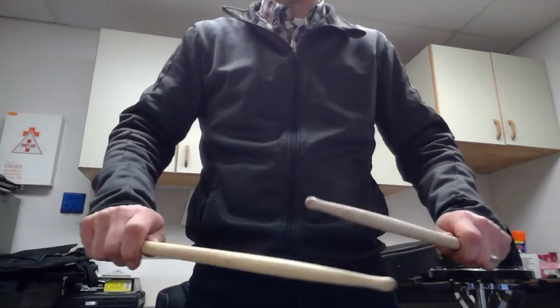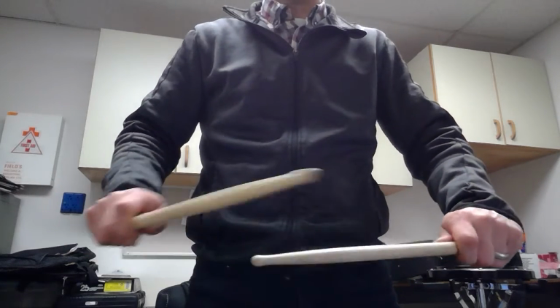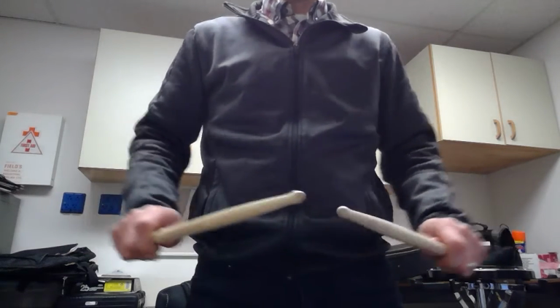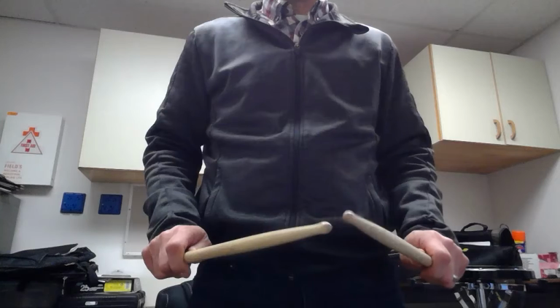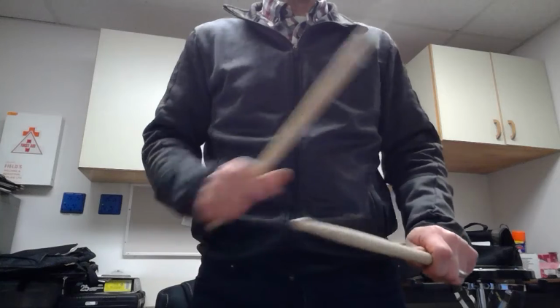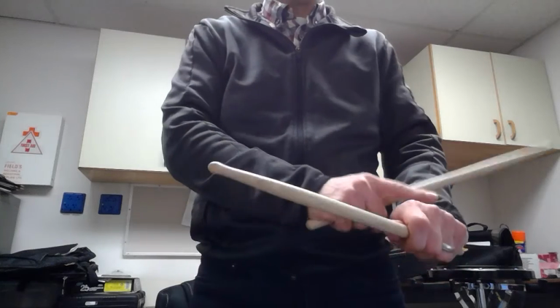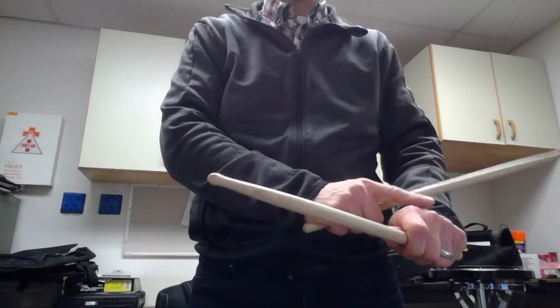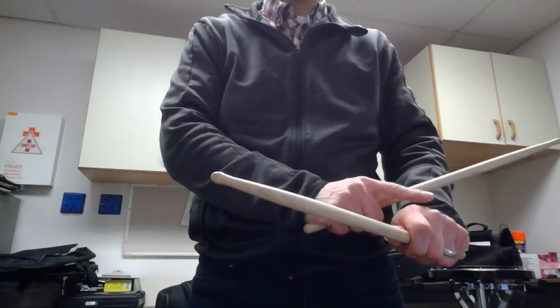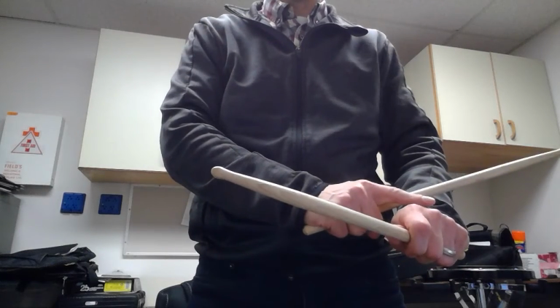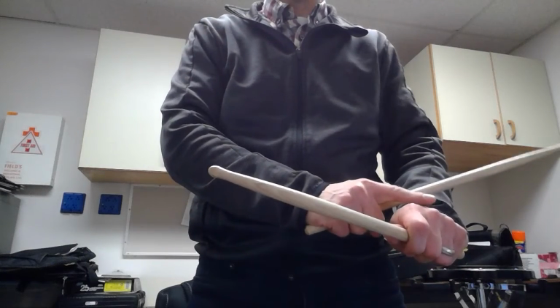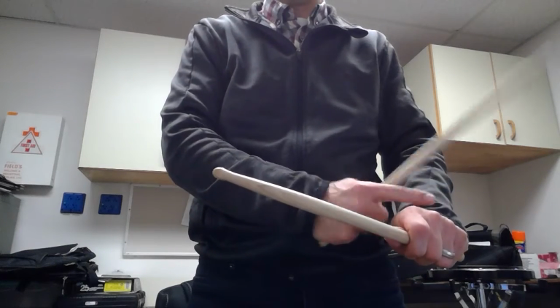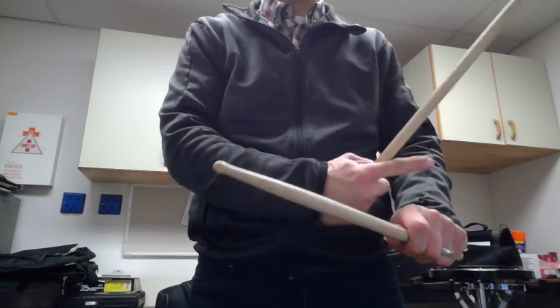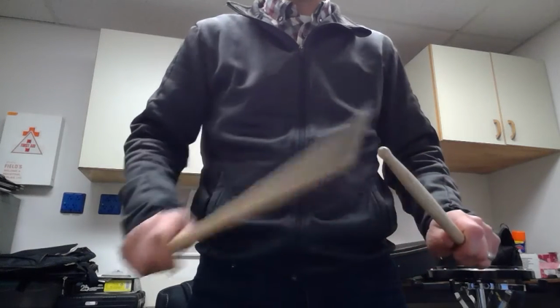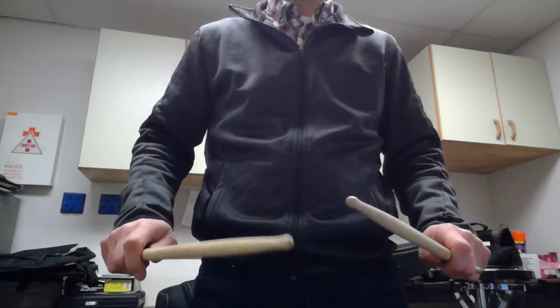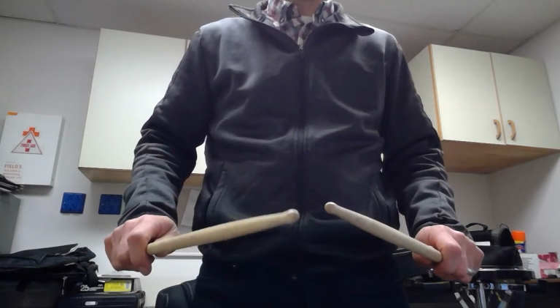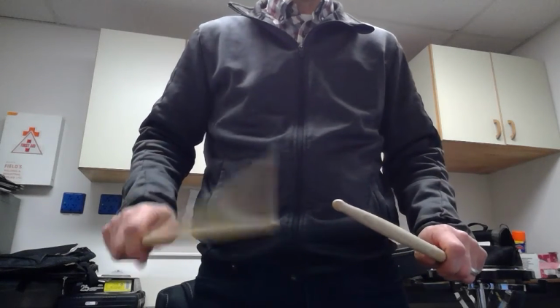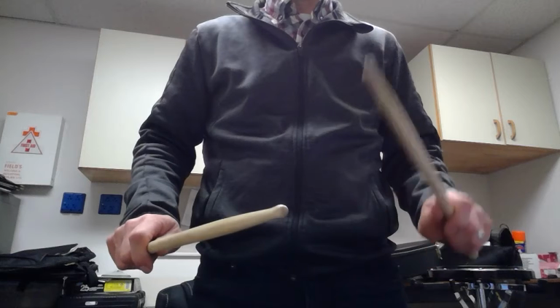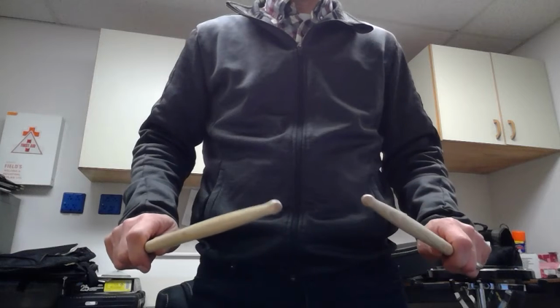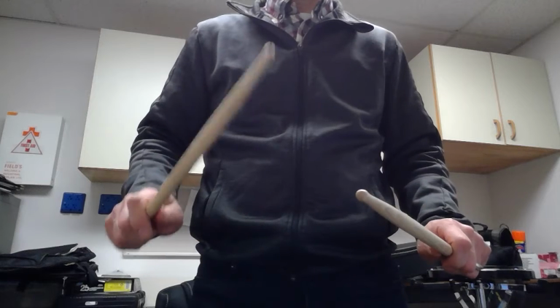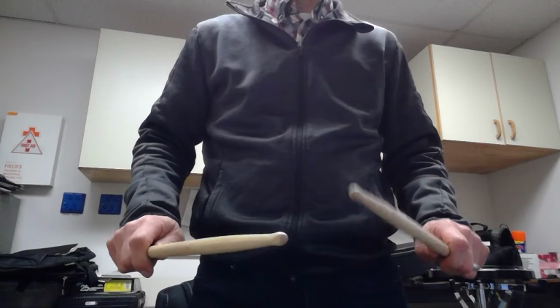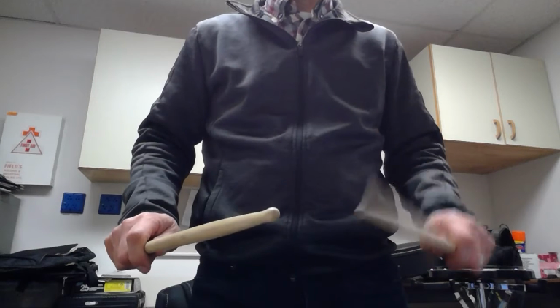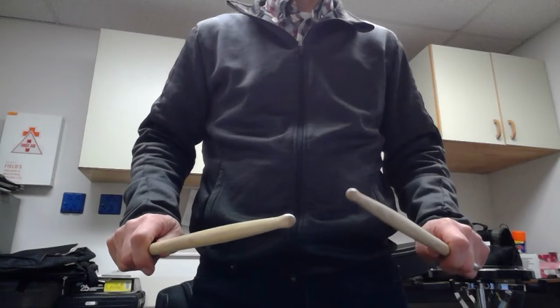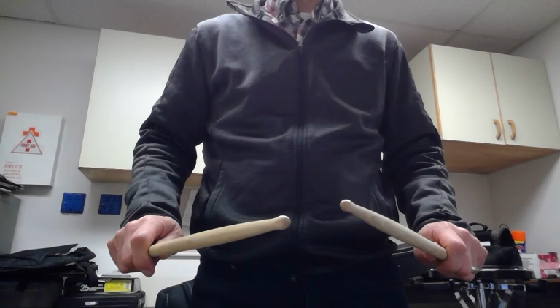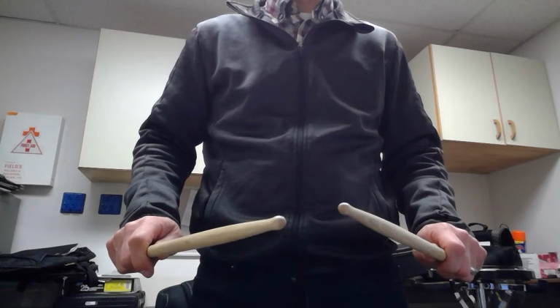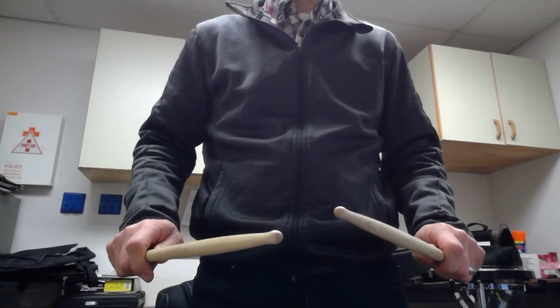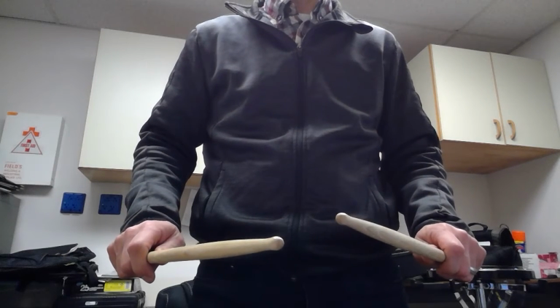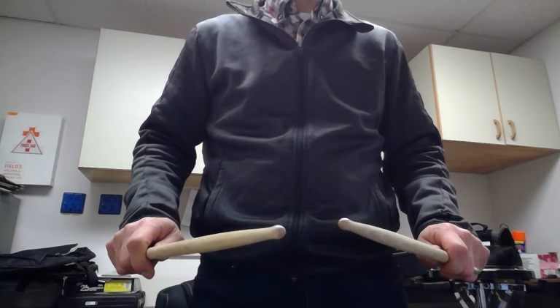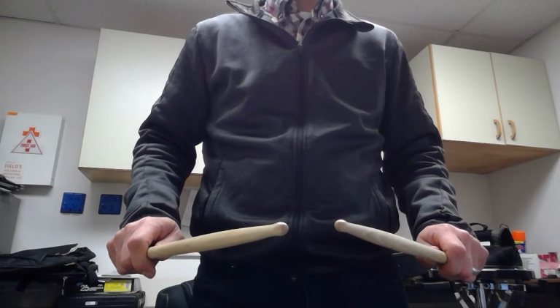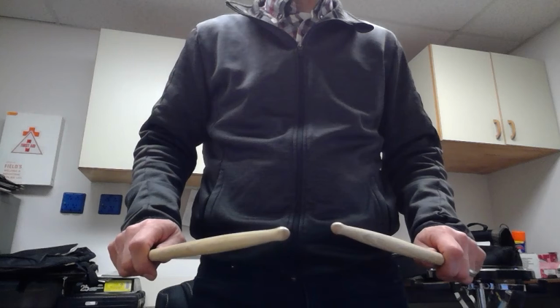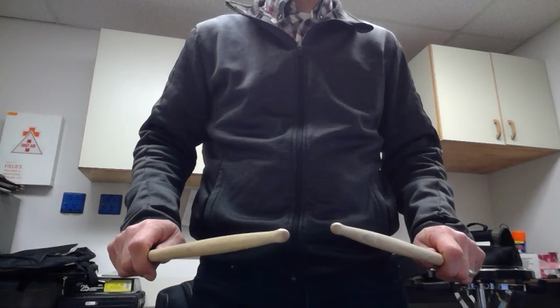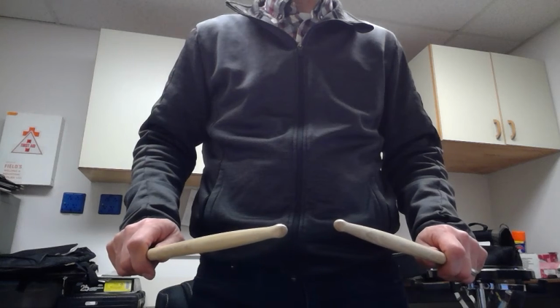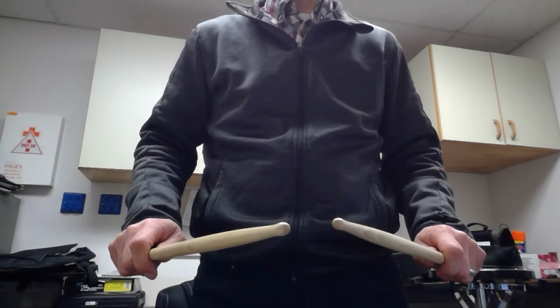You make sure that you form the triangle and this part of your hand is up, and so right, left, right, left. So that's how you properly hold the drumsticks.